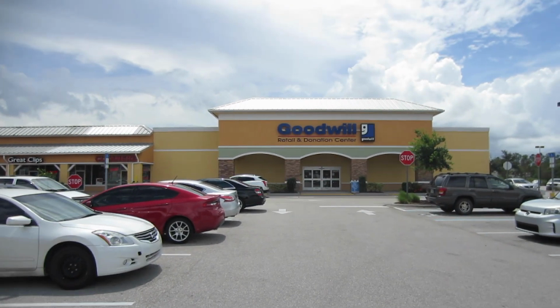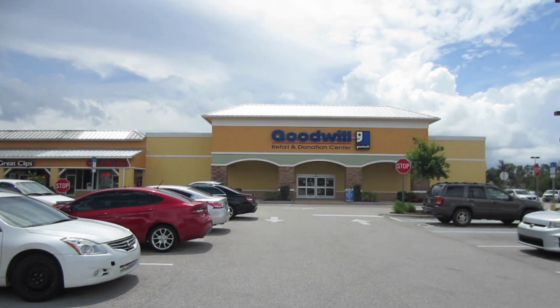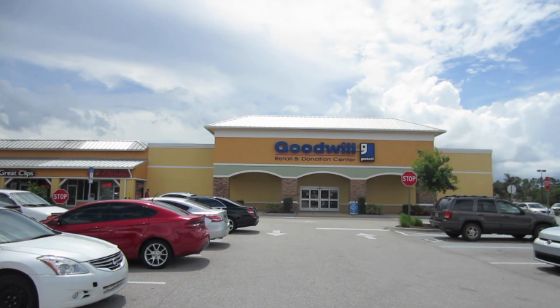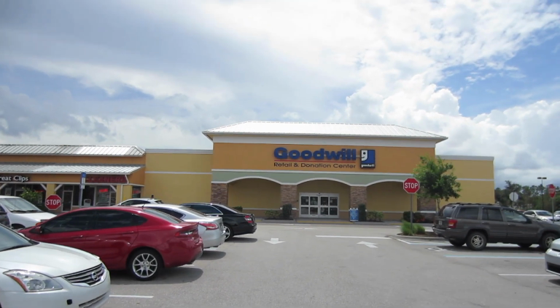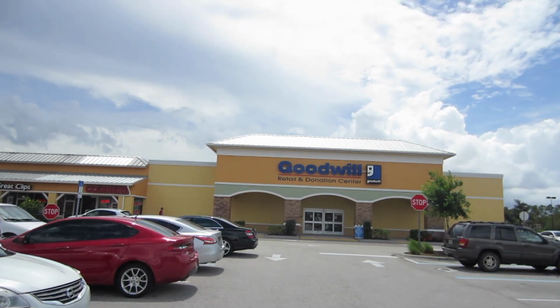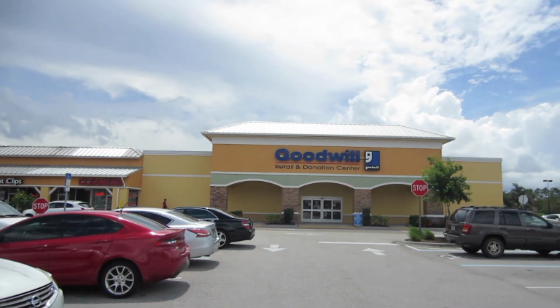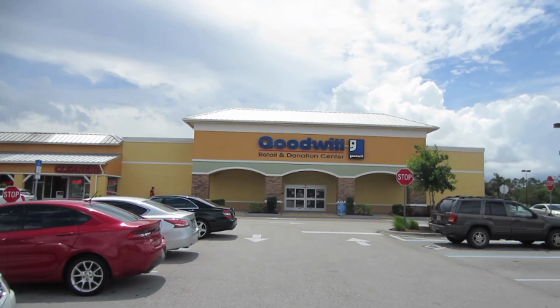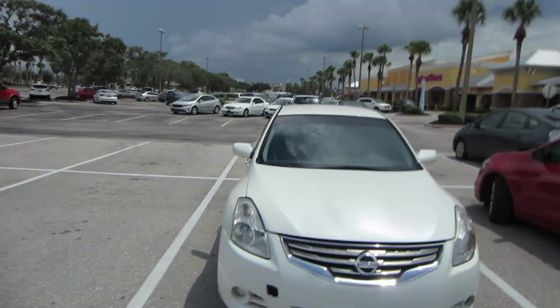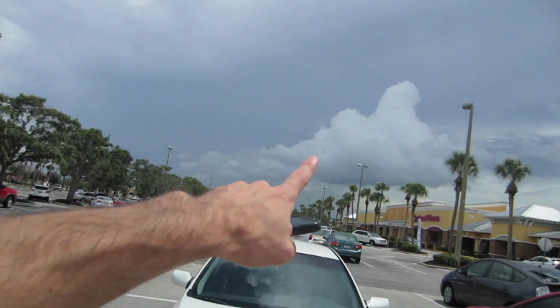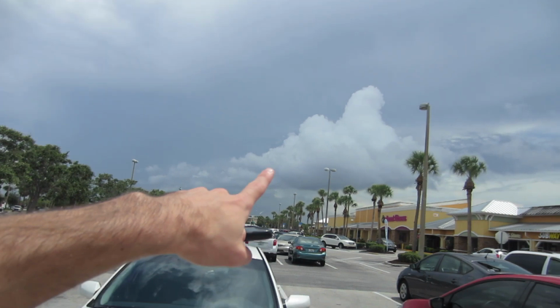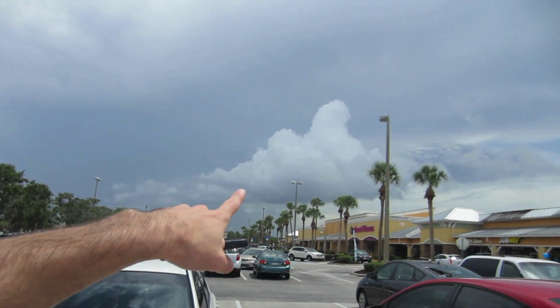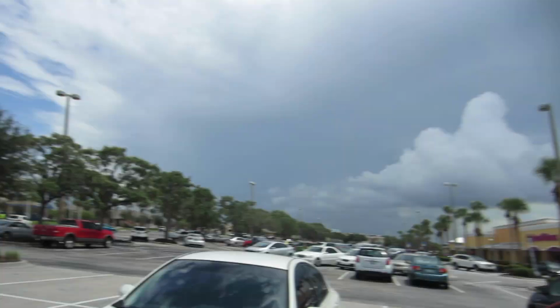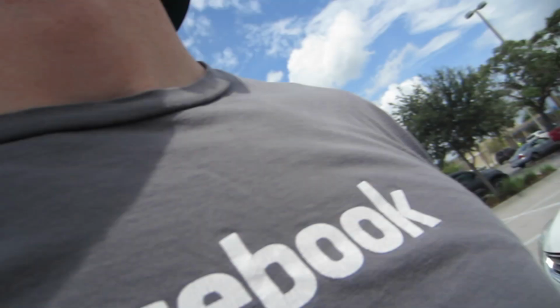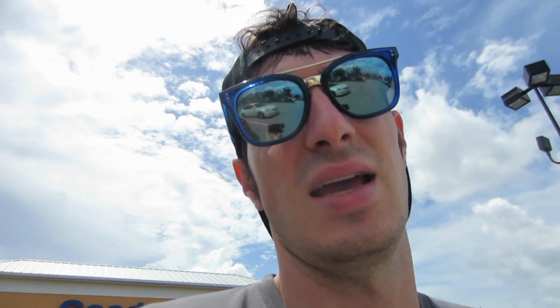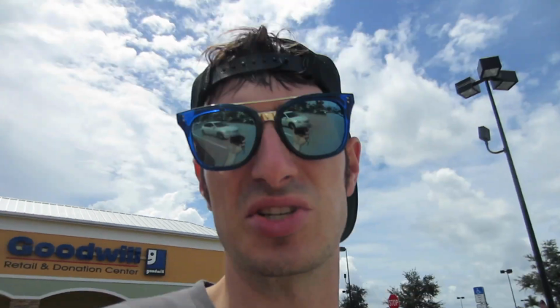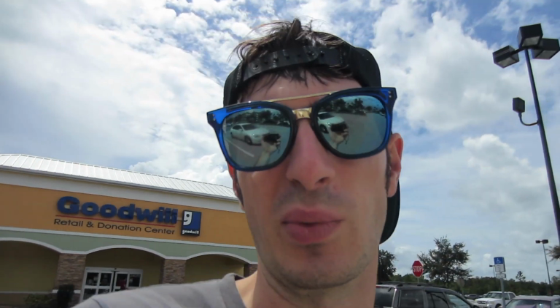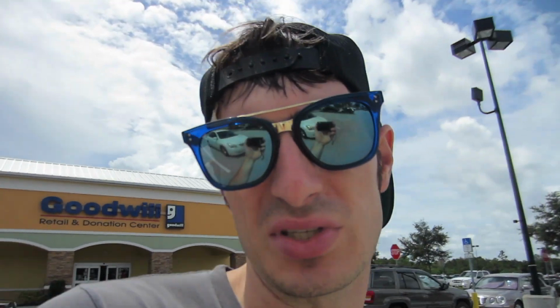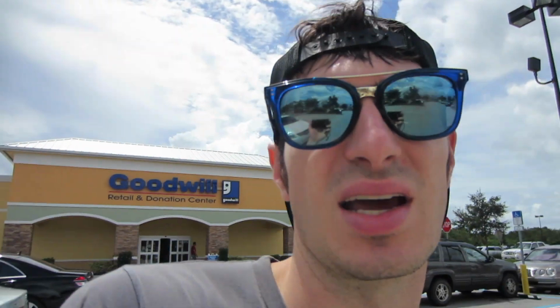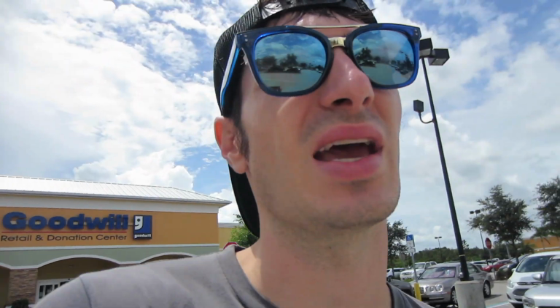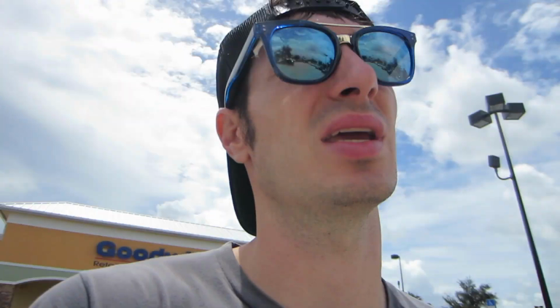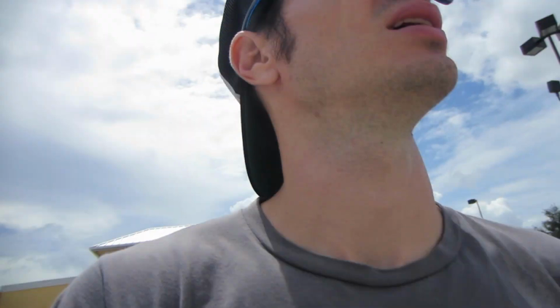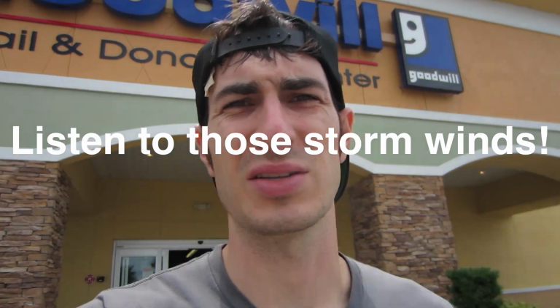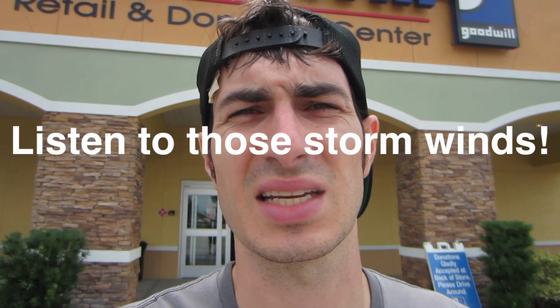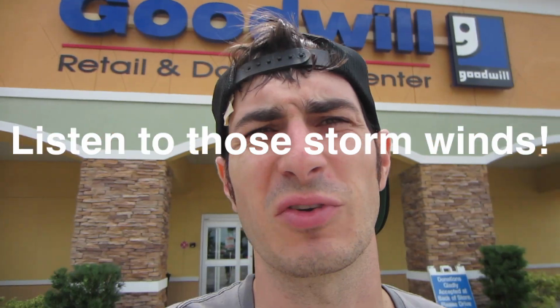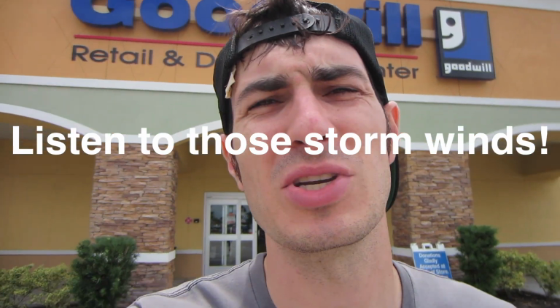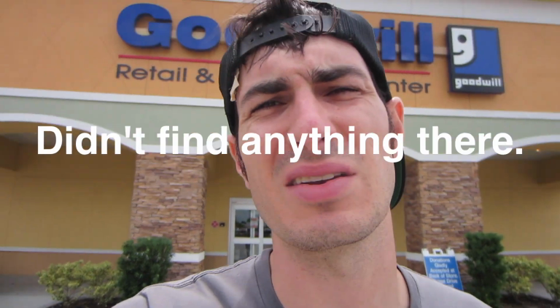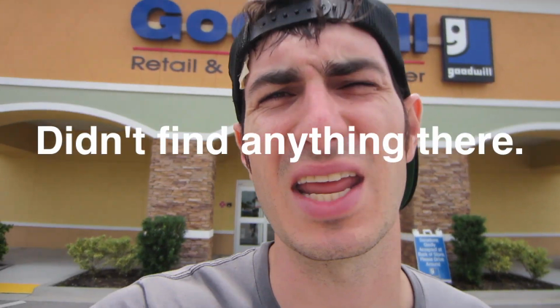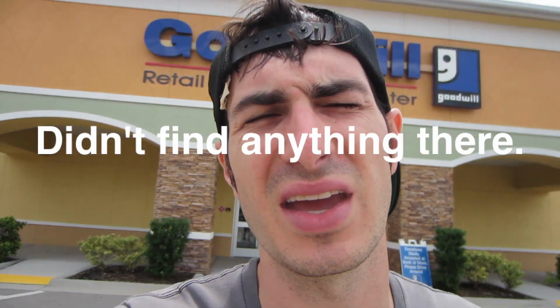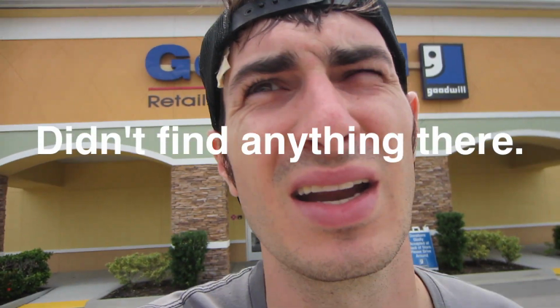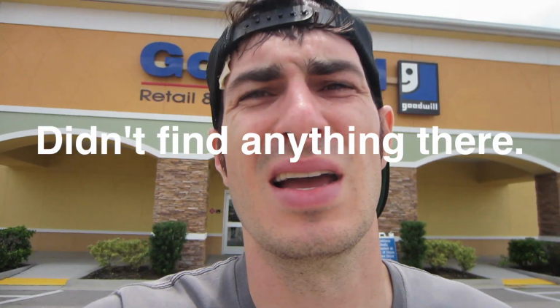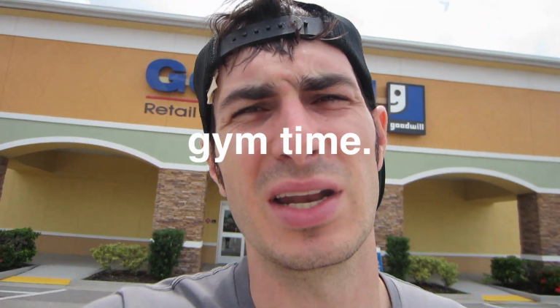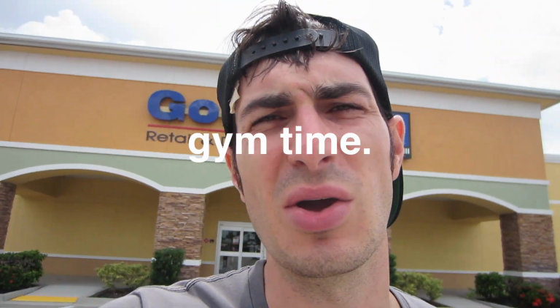Windy Goodwill number two — the storm is brewing, that's going to be hitting us soon. That three-wheeled motorcycle is not going to be happy. That was a less successful pop-in shop. Didn't find anything in there. Time to head to the gym.